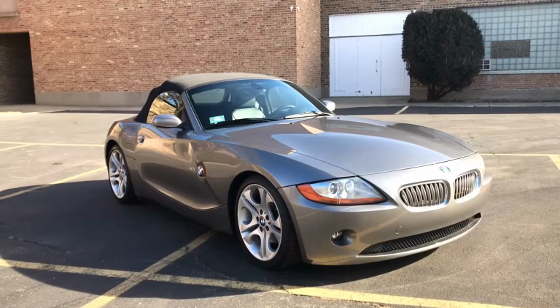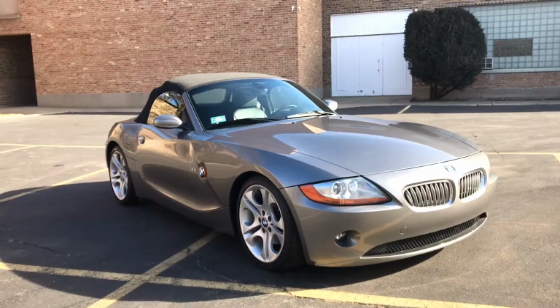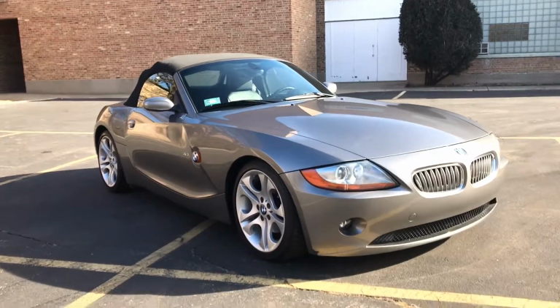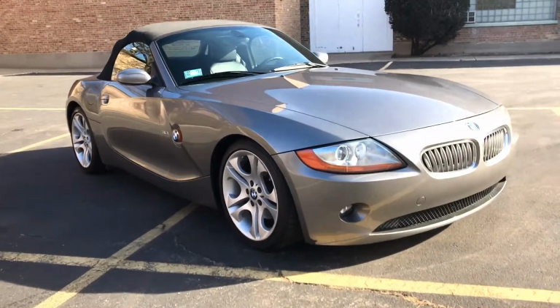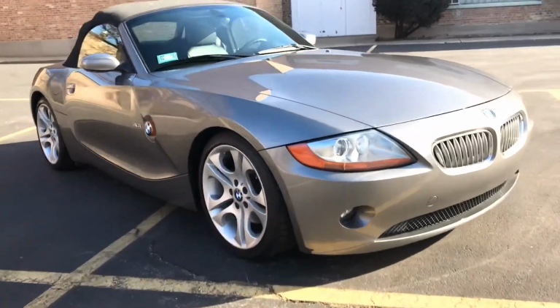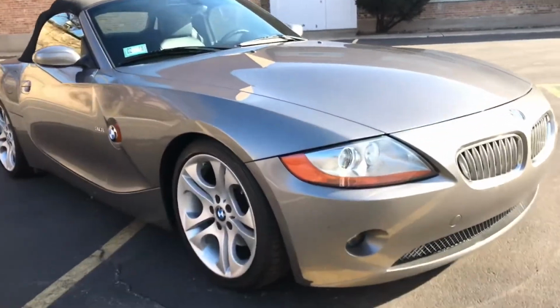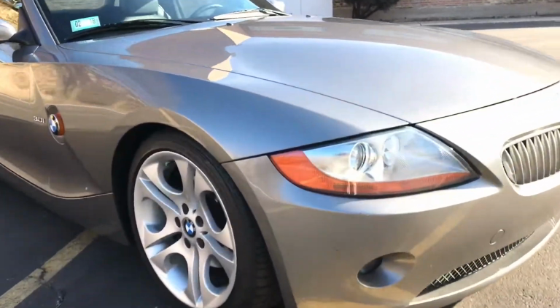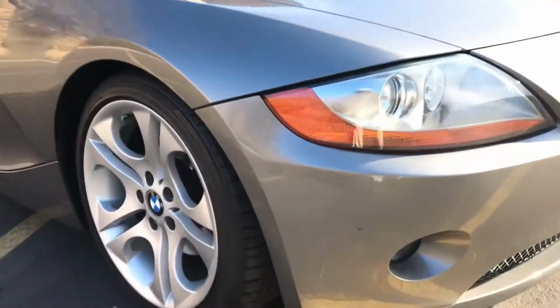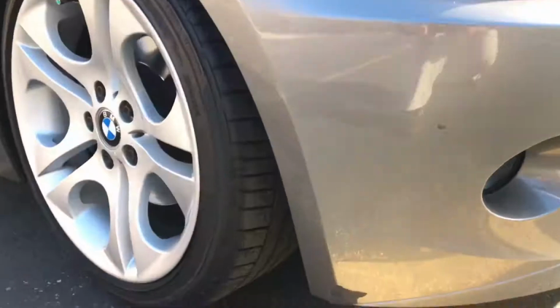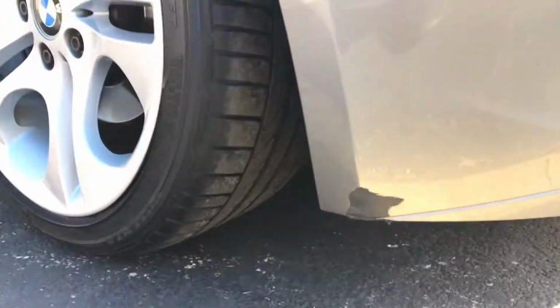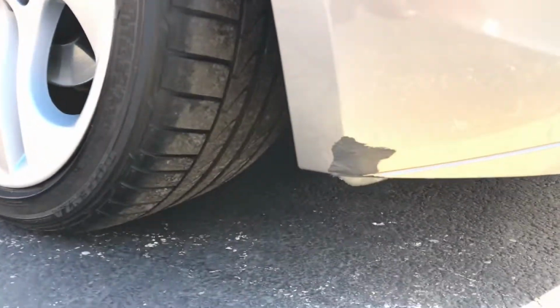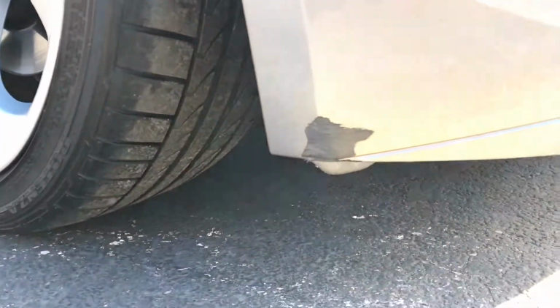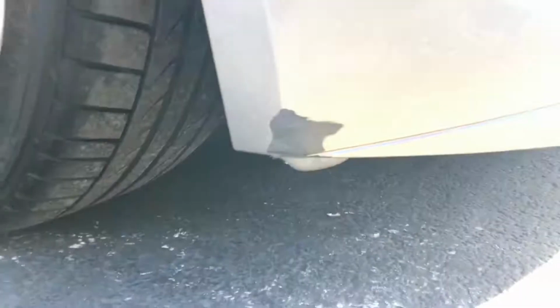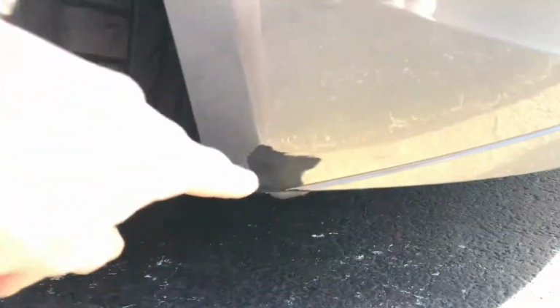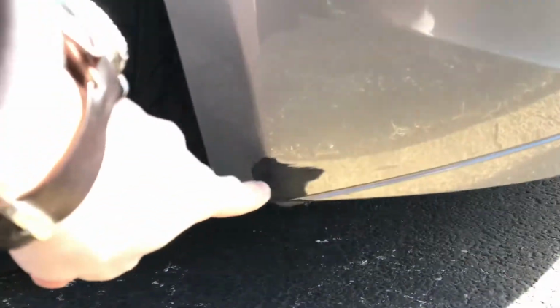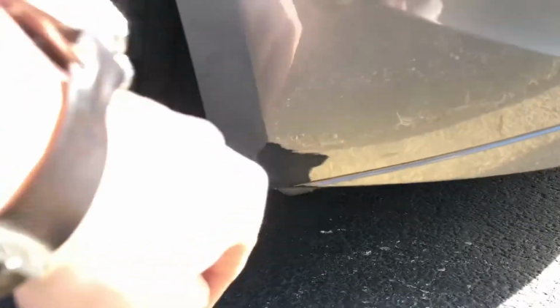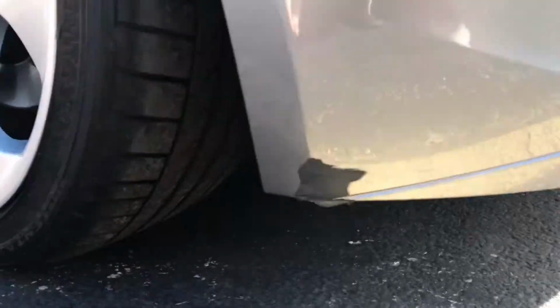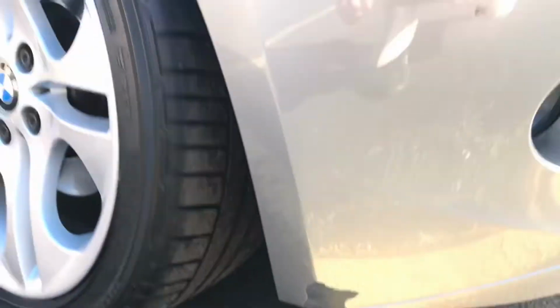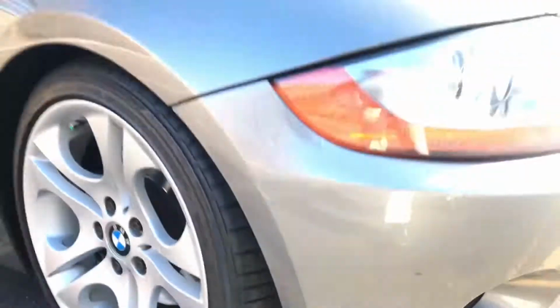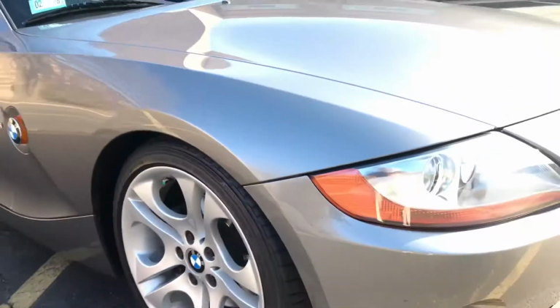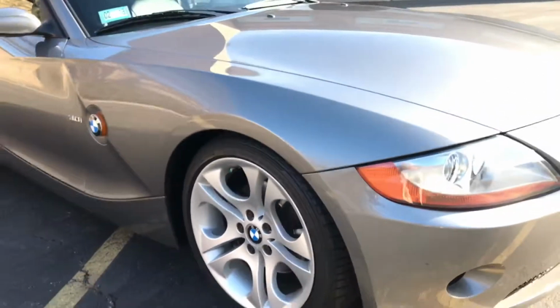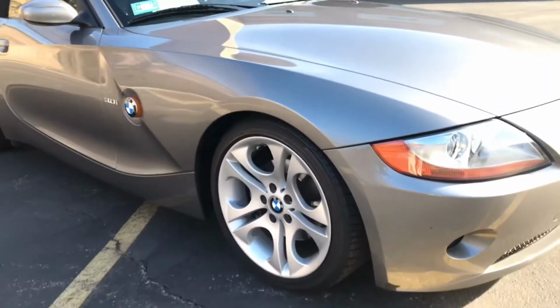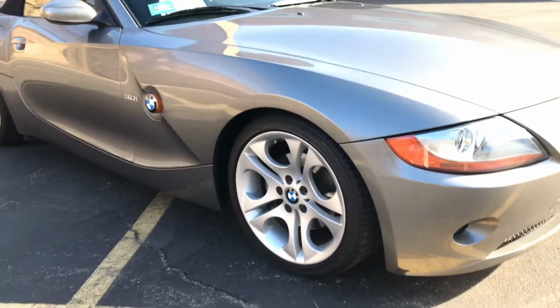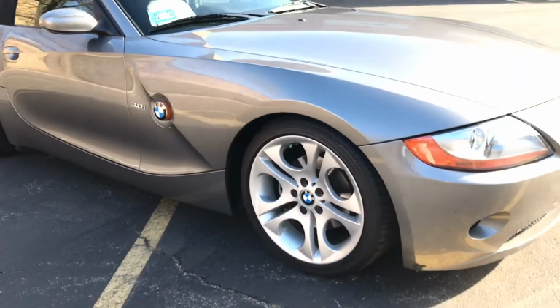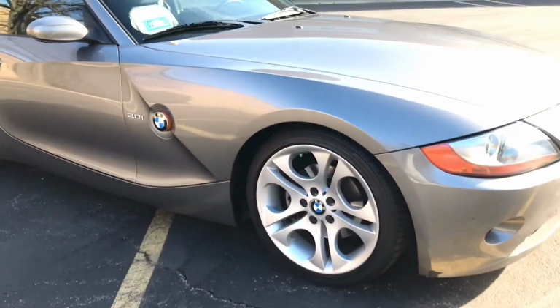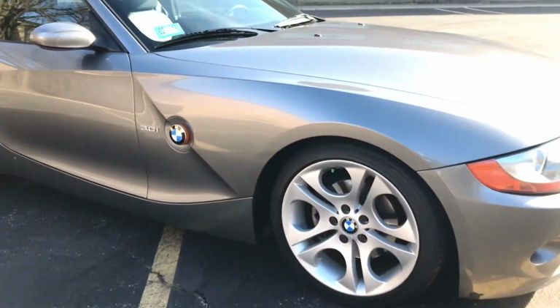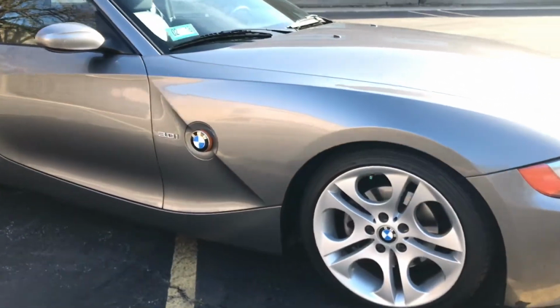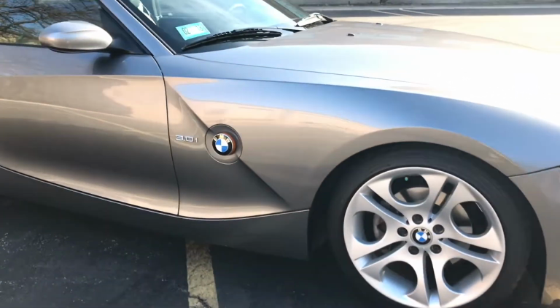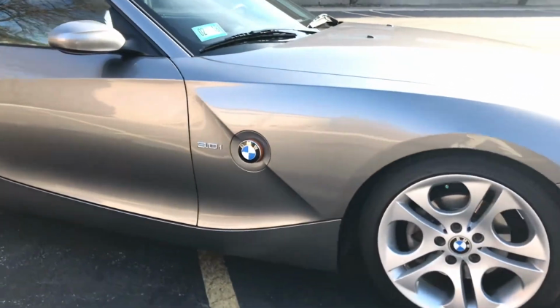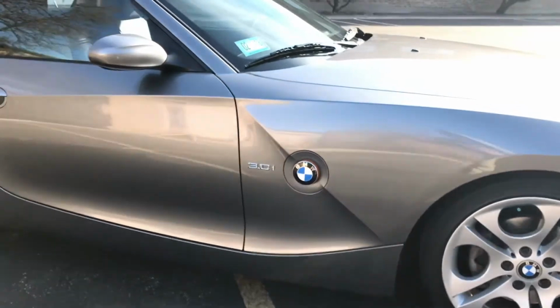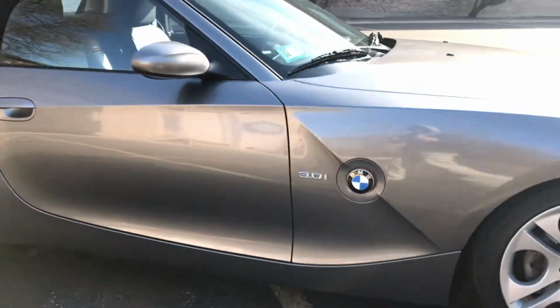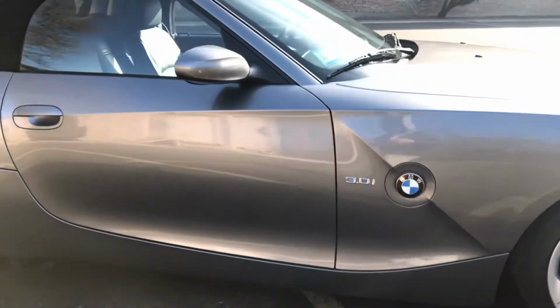The paint is sterling gray metallic and it's original. Here are the cosmetic blemishes: the lowest point of the front bumper has some scuff marks, as the car does have pretty low clearance.